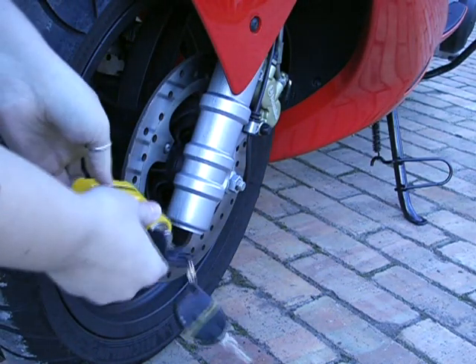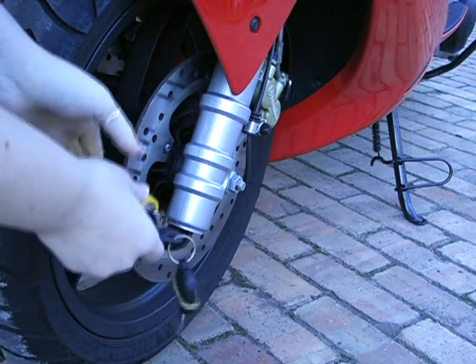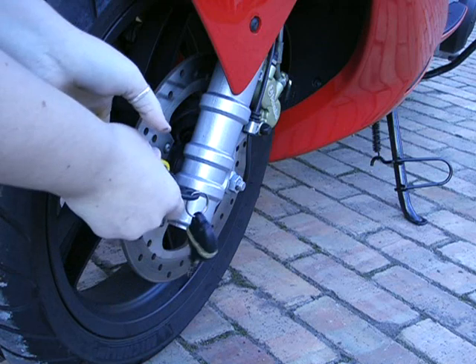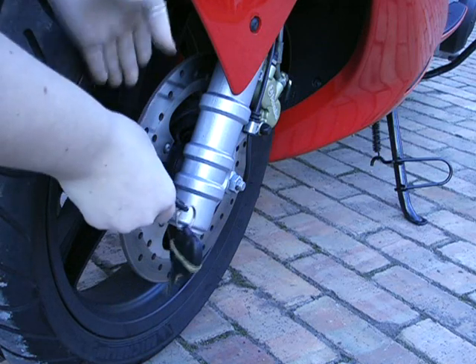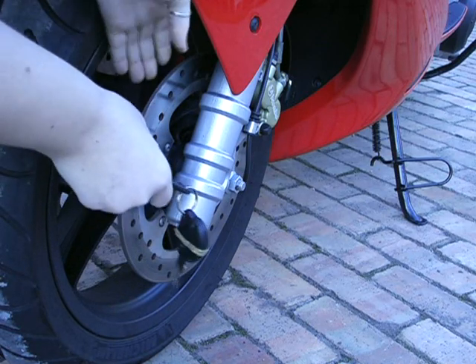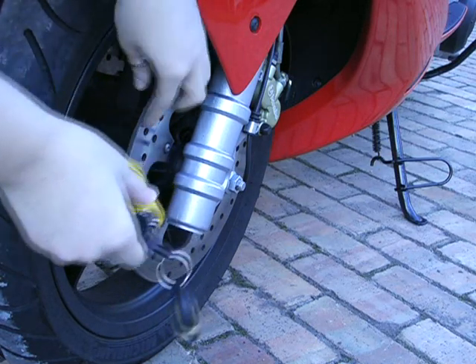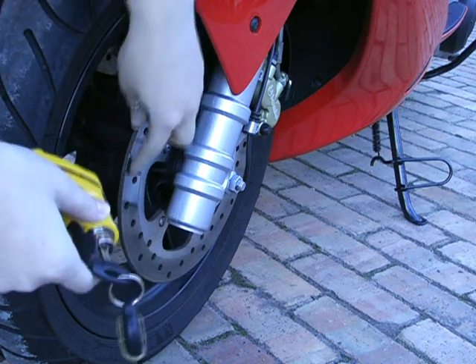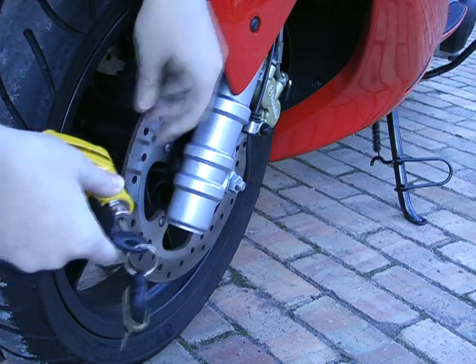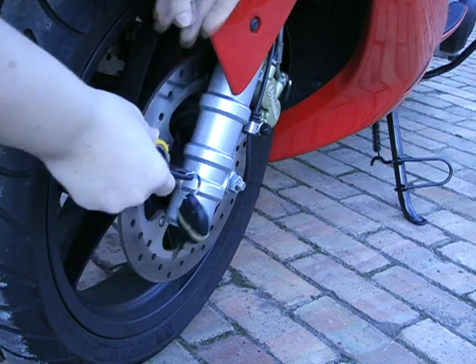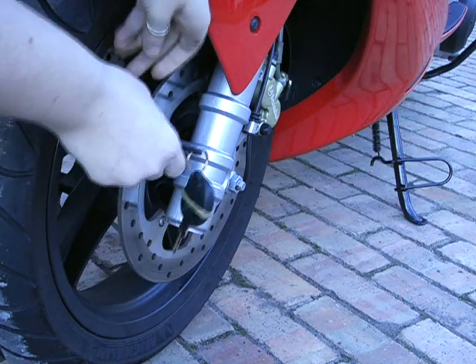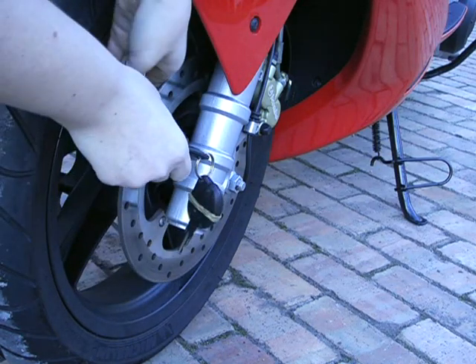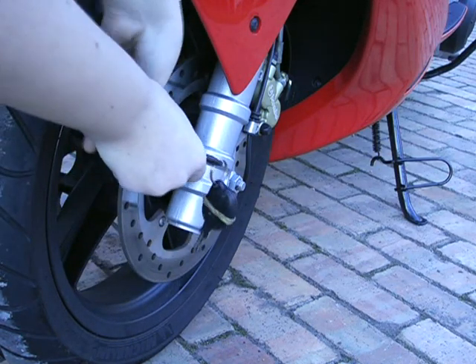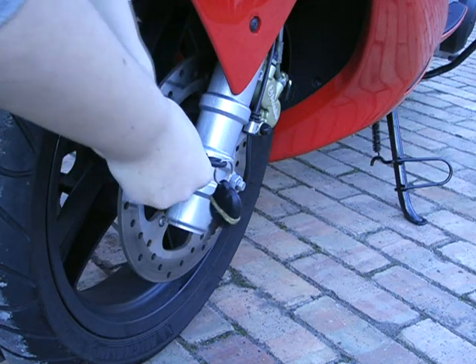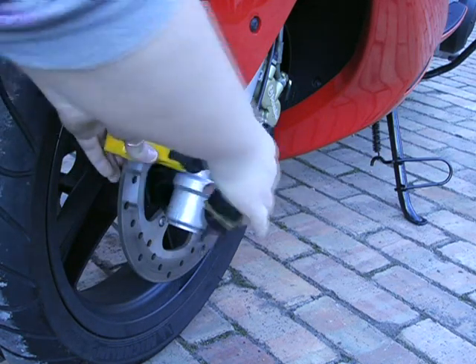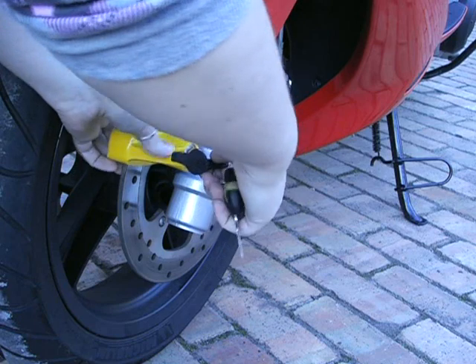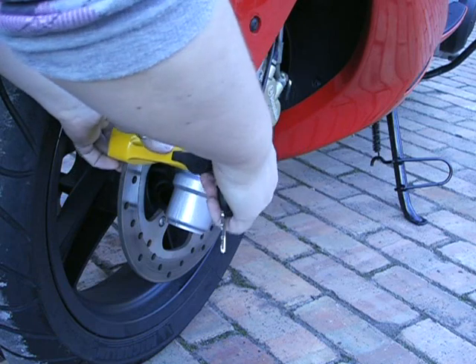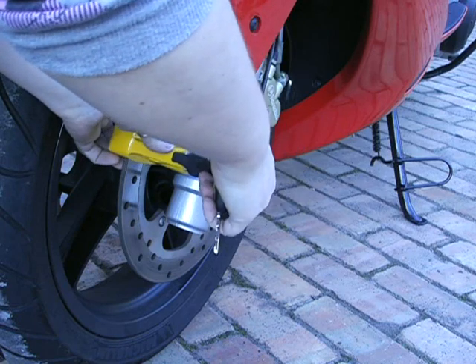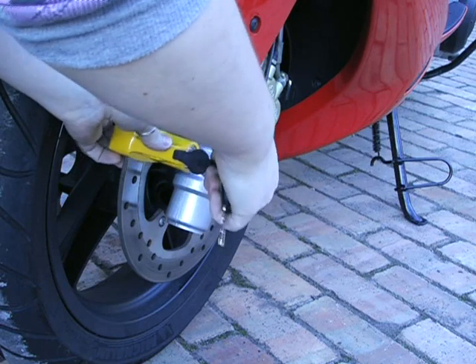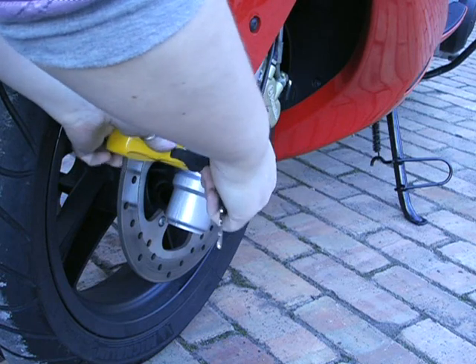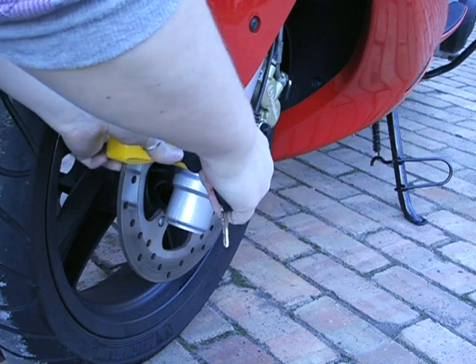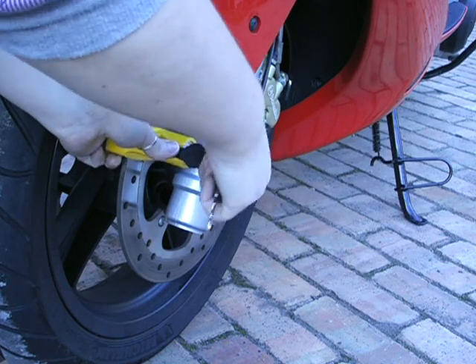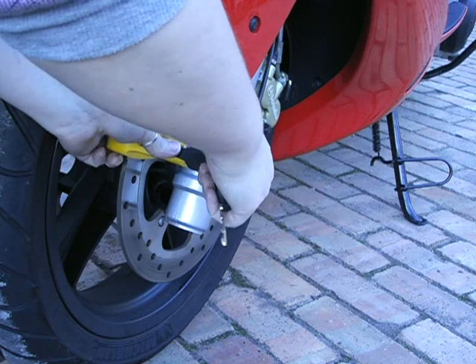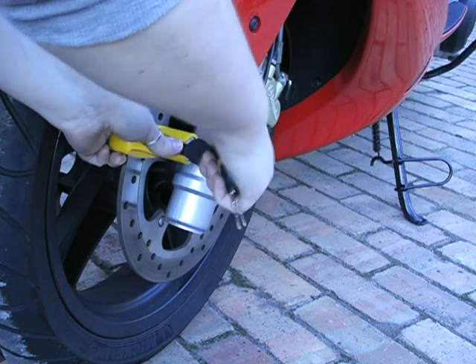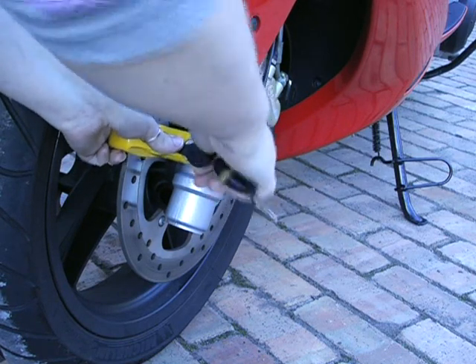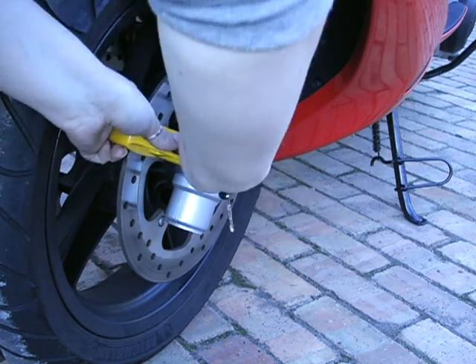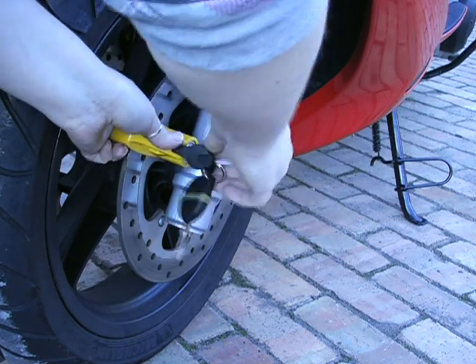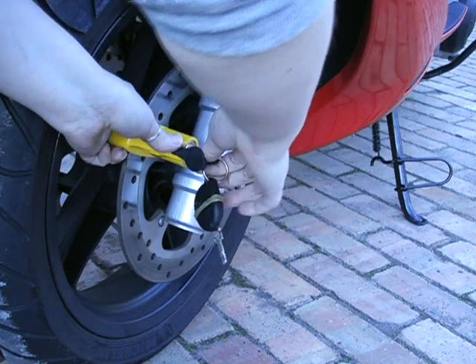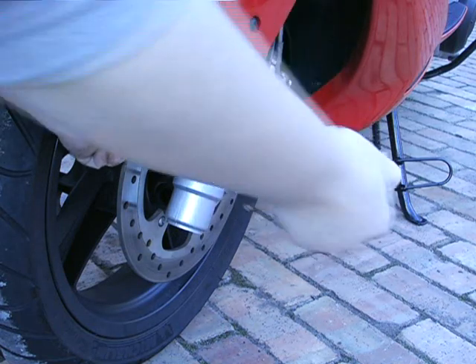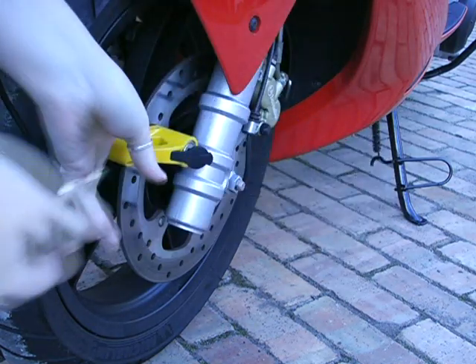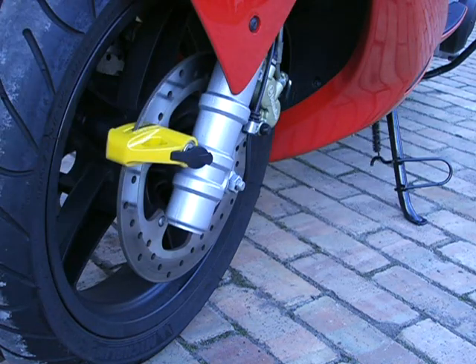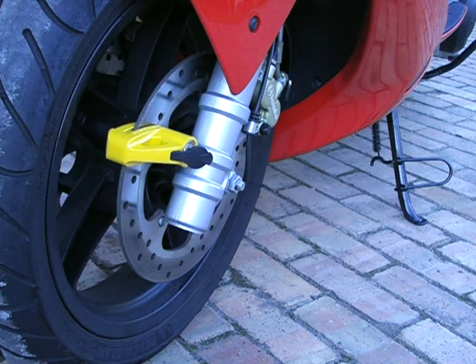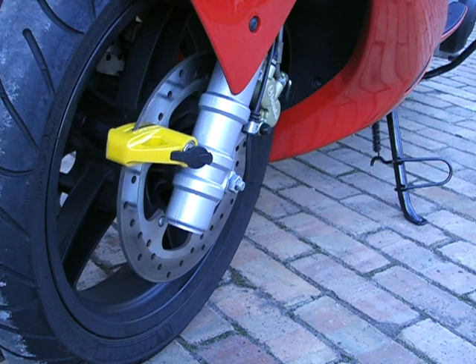You stick it into the hole — choose any hole that's along here, slide it on, and then you turn the key, take it out, and that's it, it's locked.